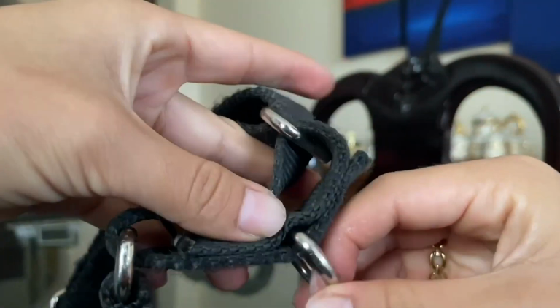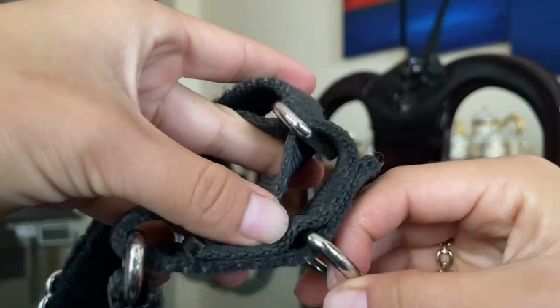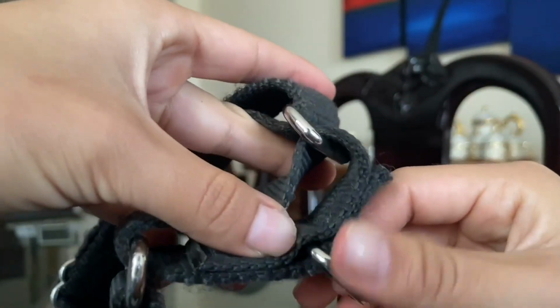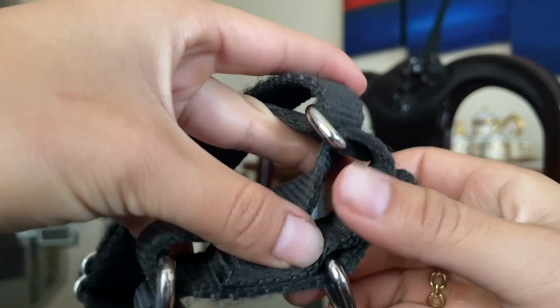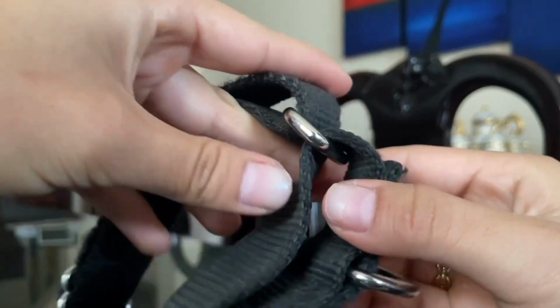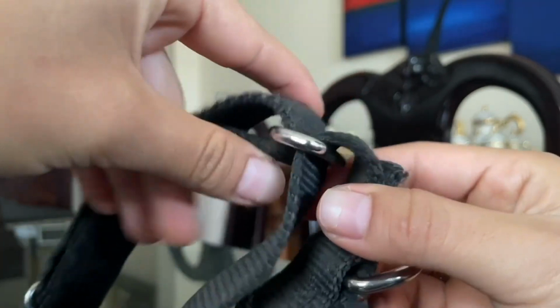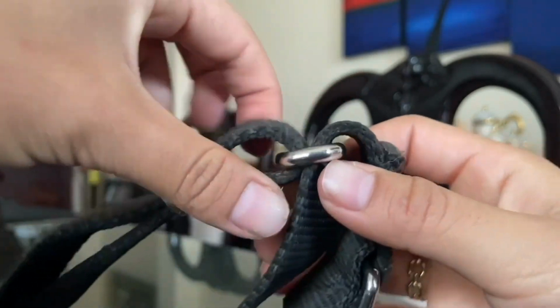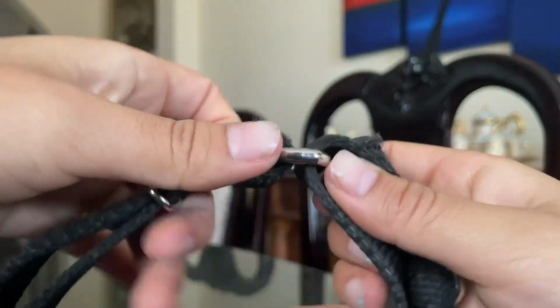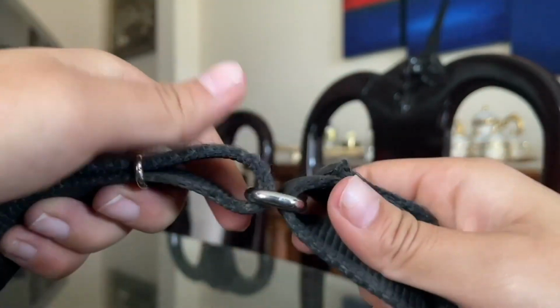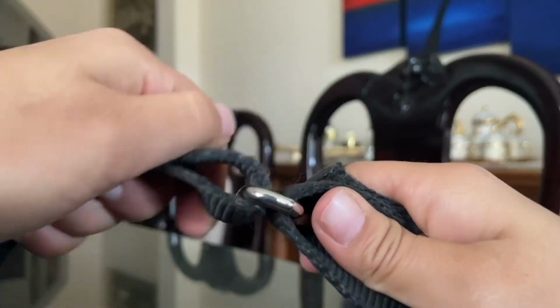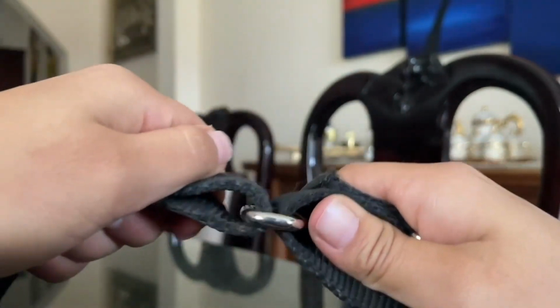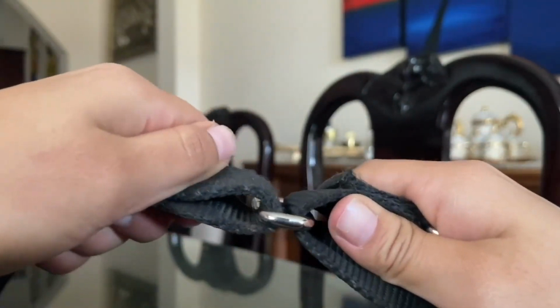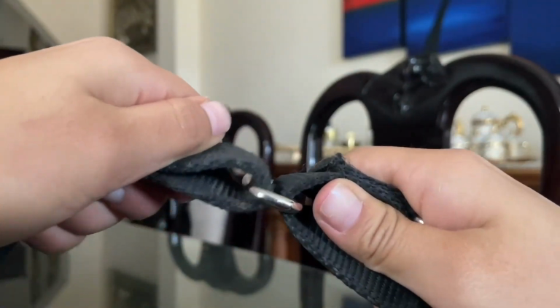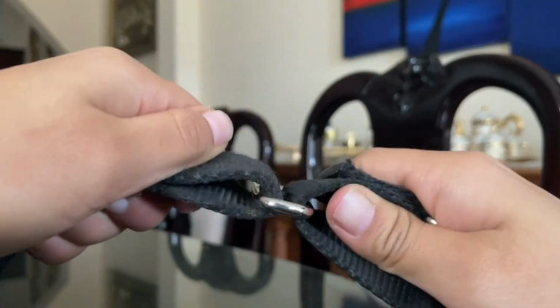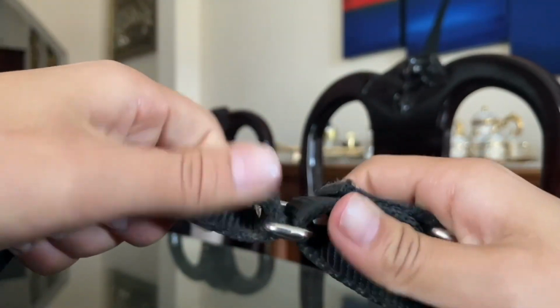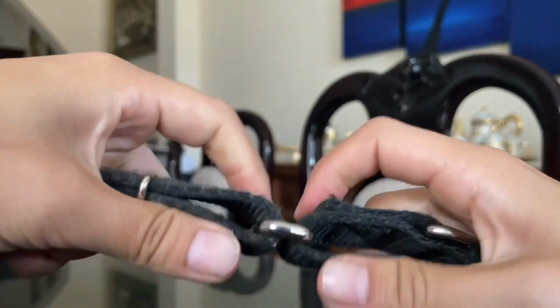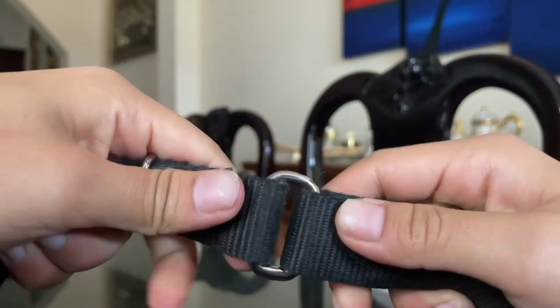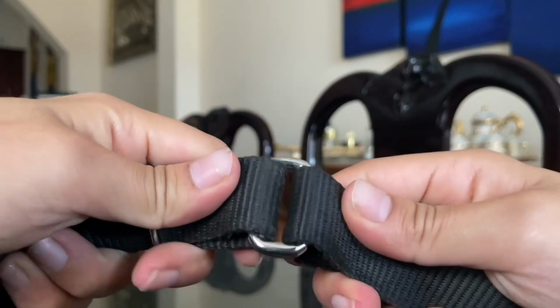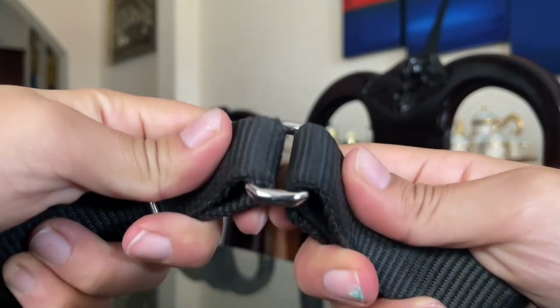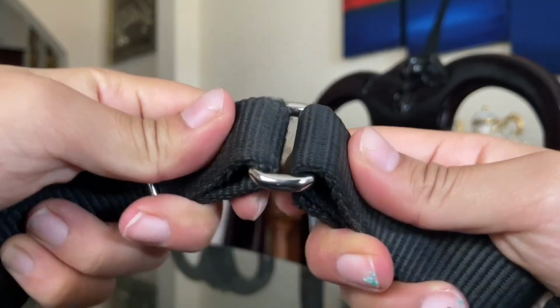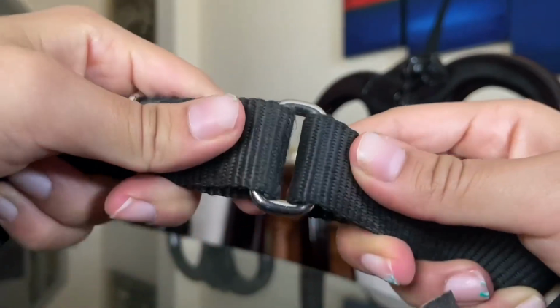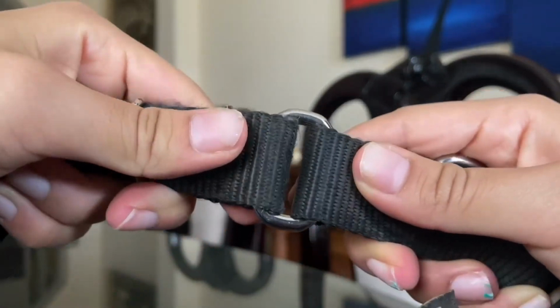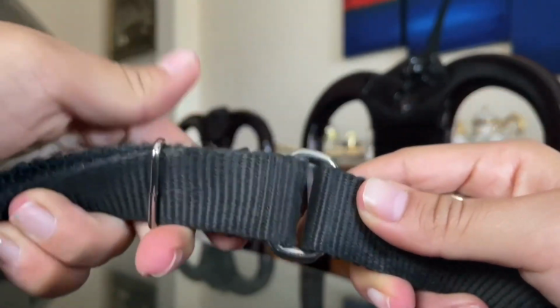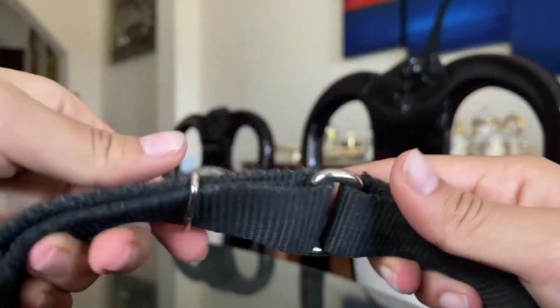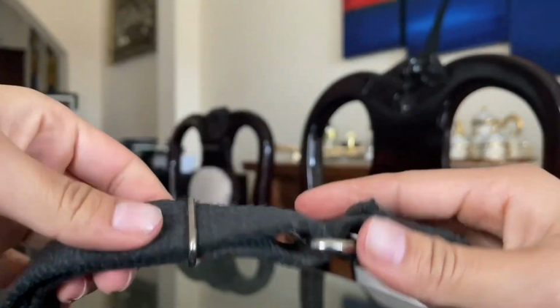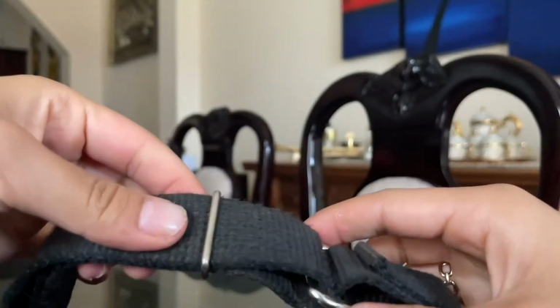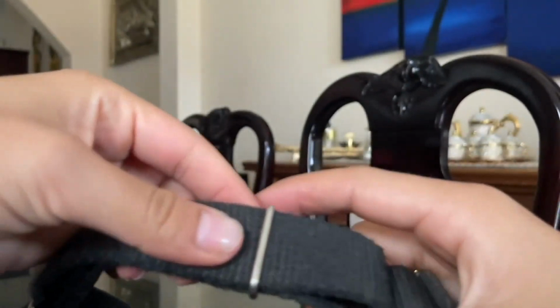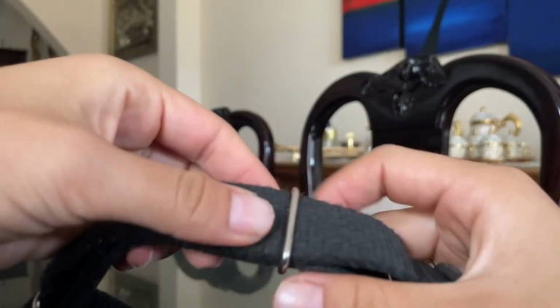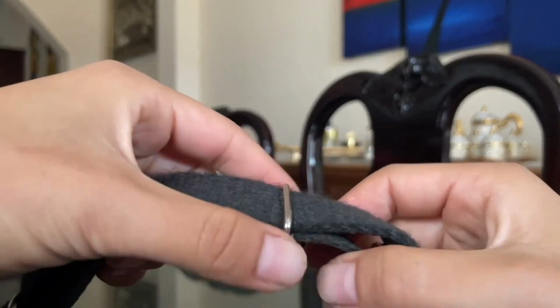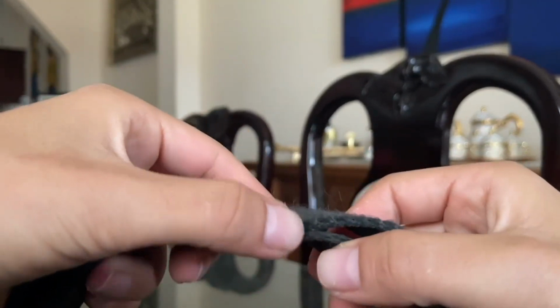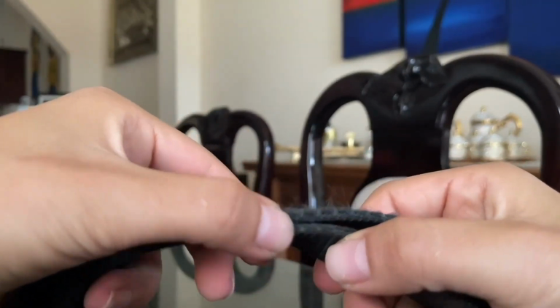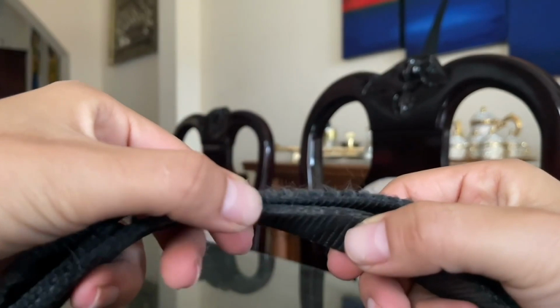Overall, I'm really happy with this collar, and so is my dog. If you're looking for a sturdy, safe, and adjustable collar for your furry friend, I would definitely recommend the Country Brook Pet's Martingale Heavy-Duty Nylon Dog Collar.